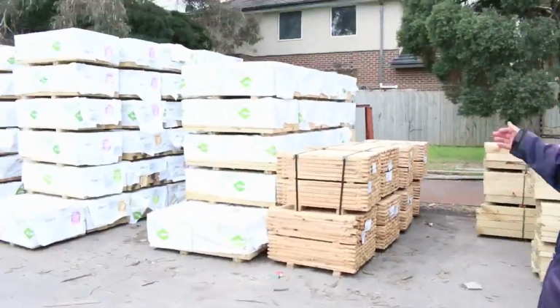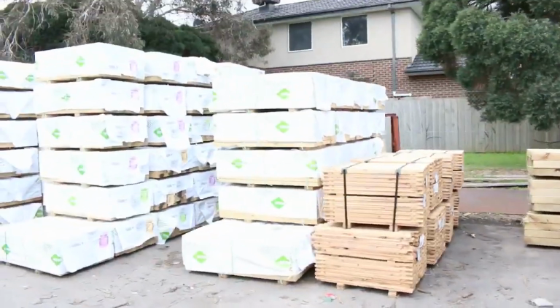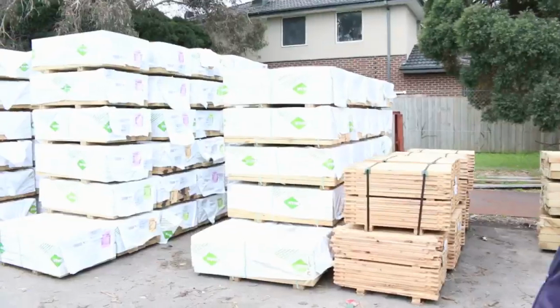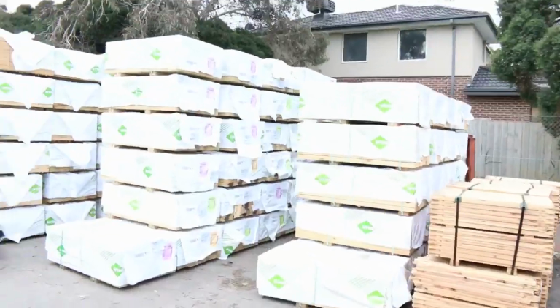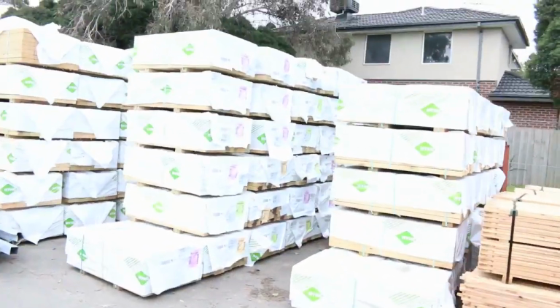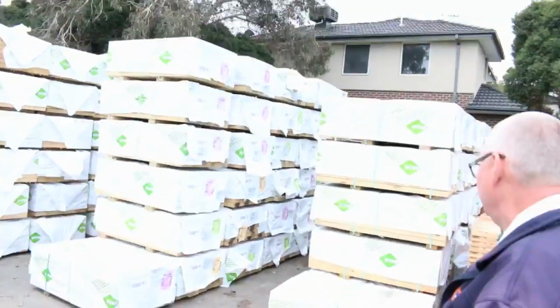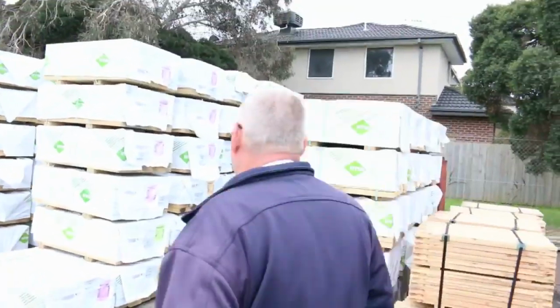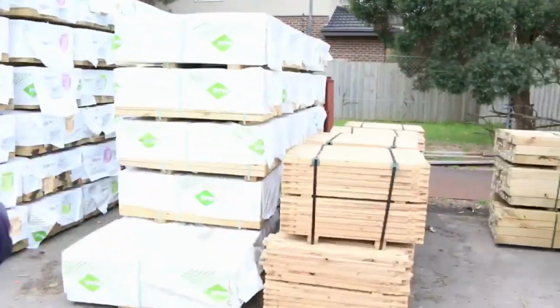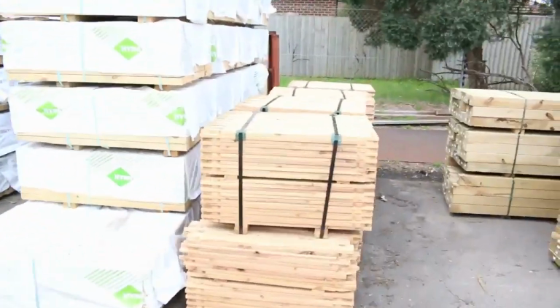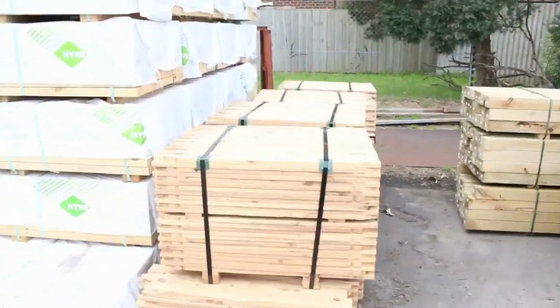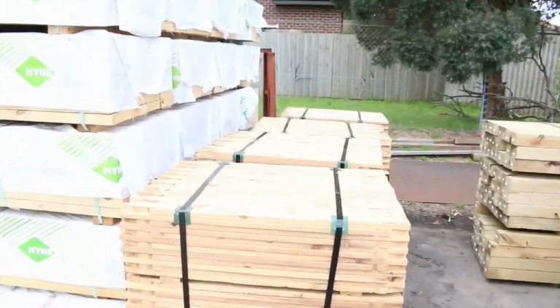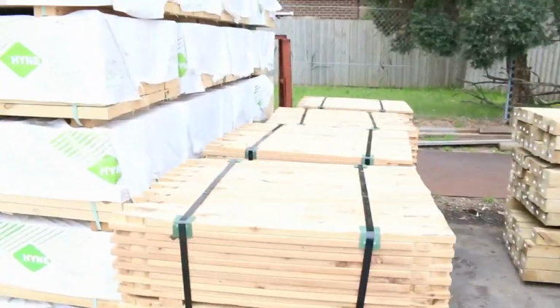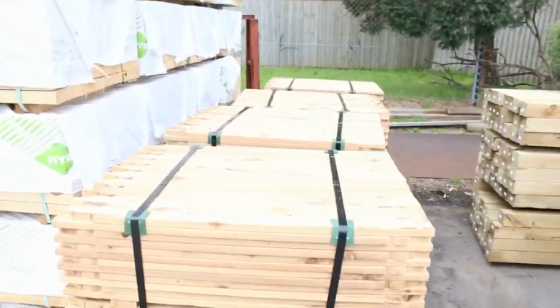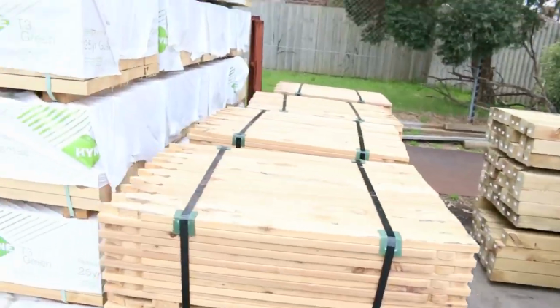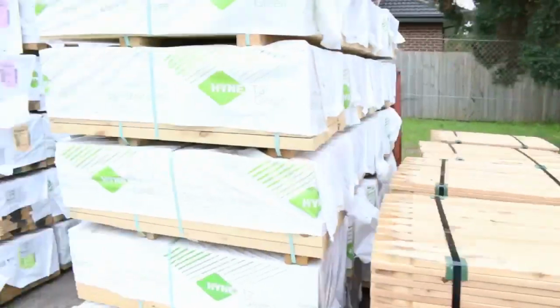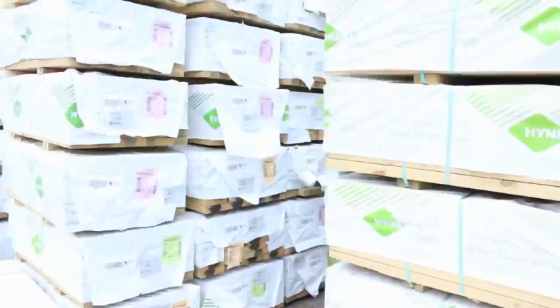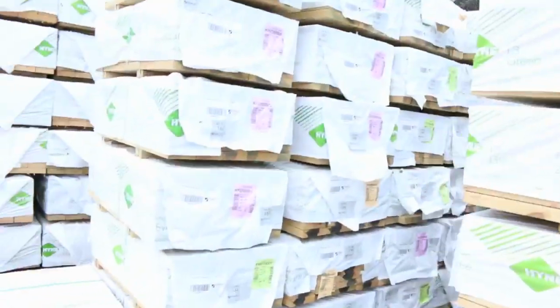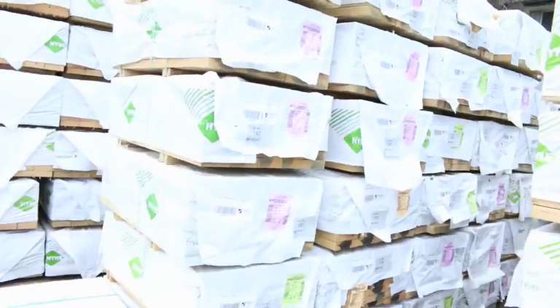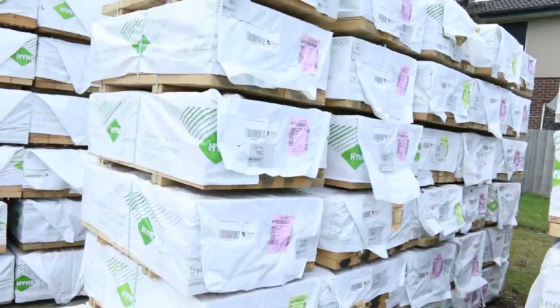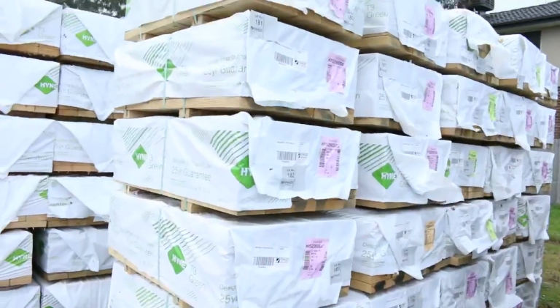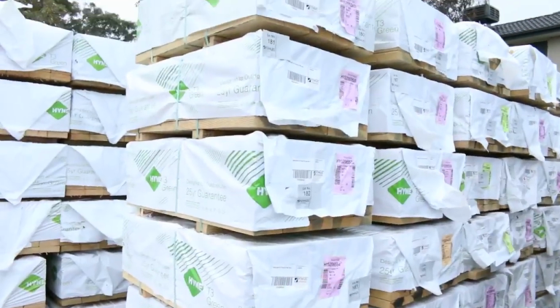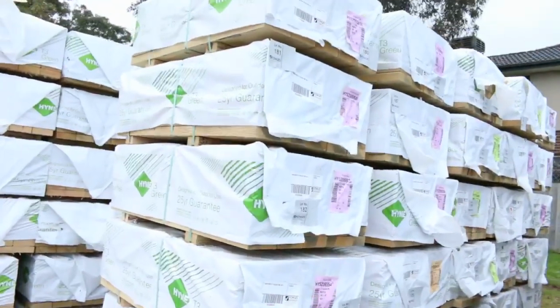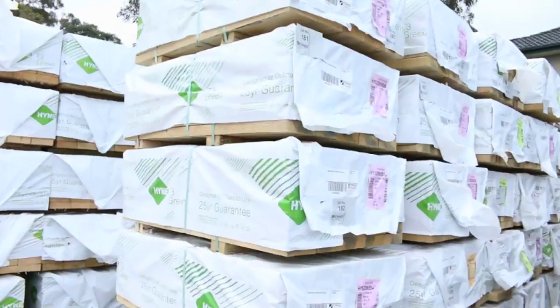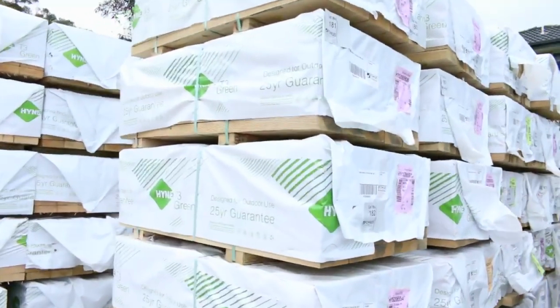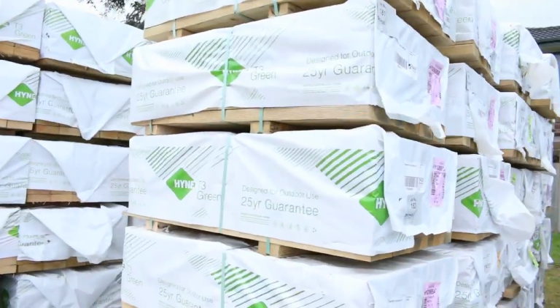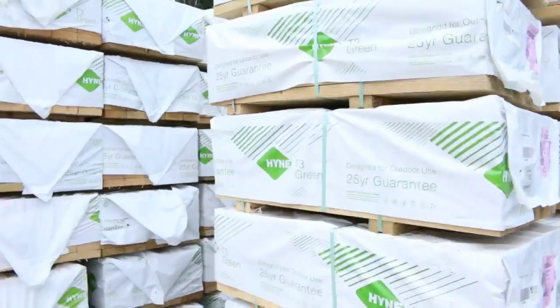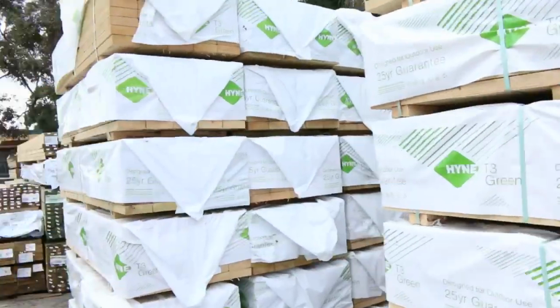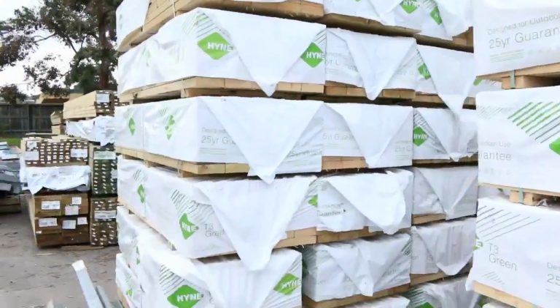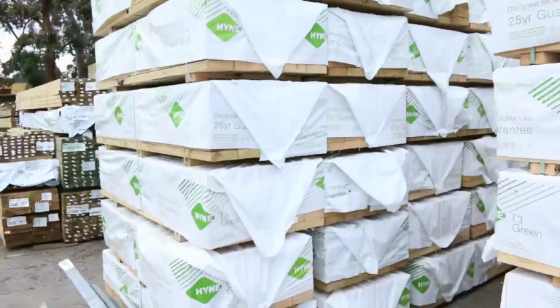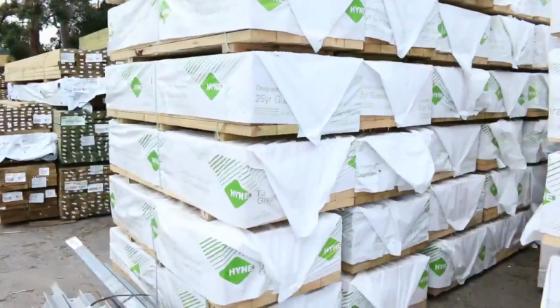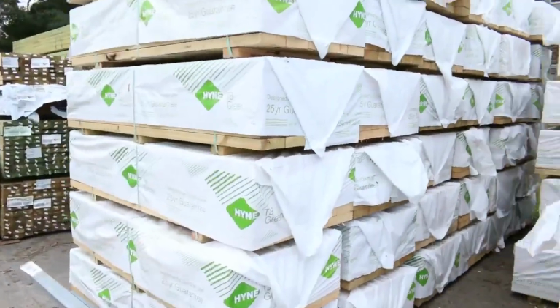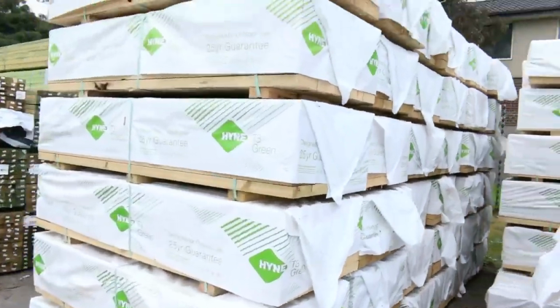Tree-to-pine pickets — sorry, cypress pine pickets. Over here, tree-to-pine. We've got a full semi load of tree-to-pine shorts here. There's 1.2's and 1.8's. Majority of it I think is 140x45, so some really nice shorts here.